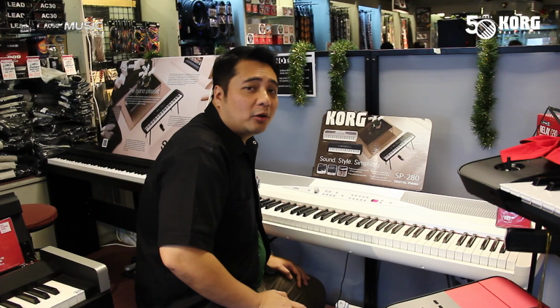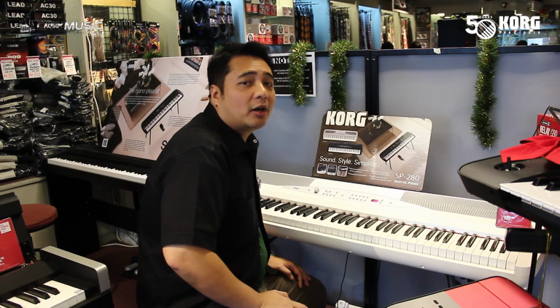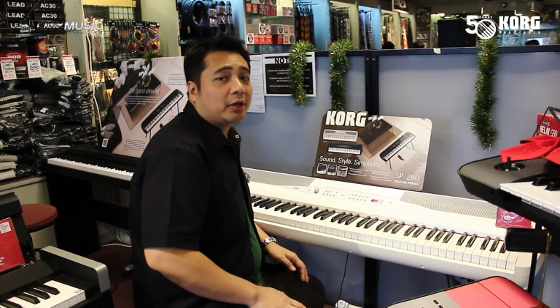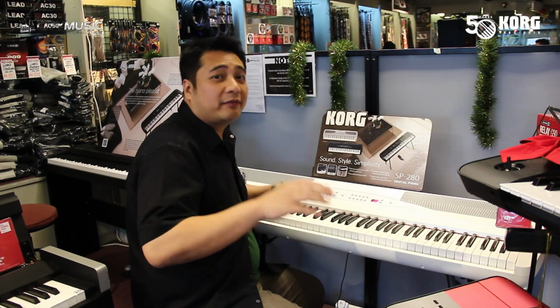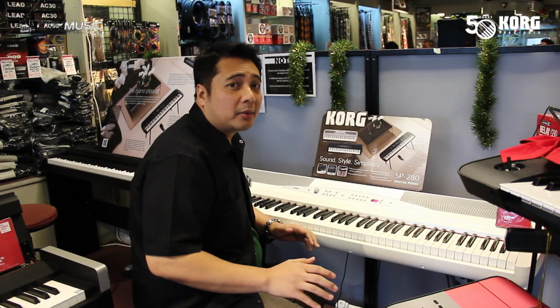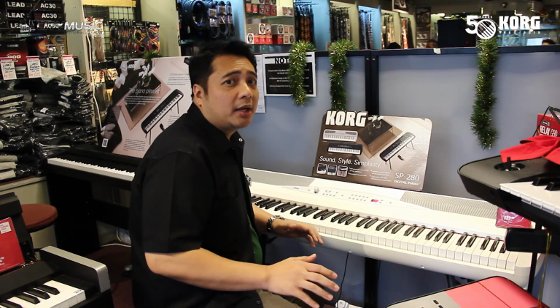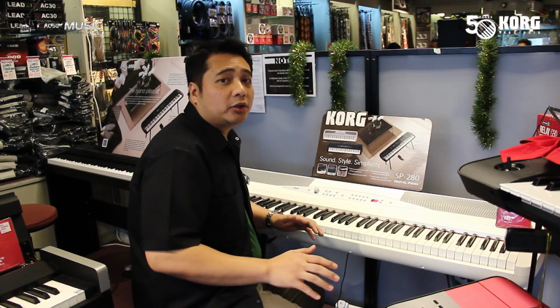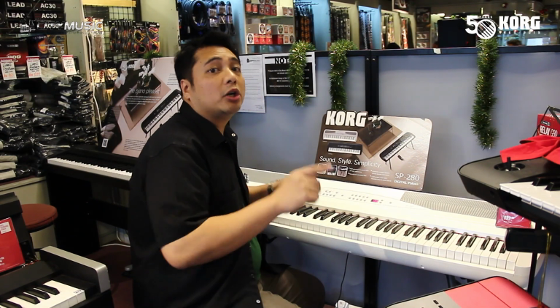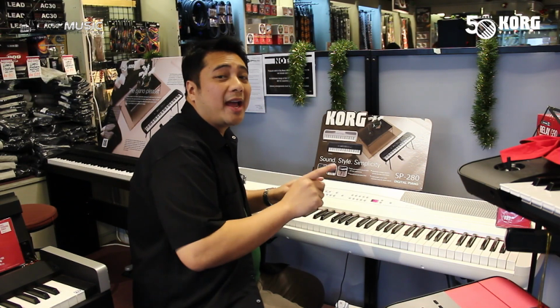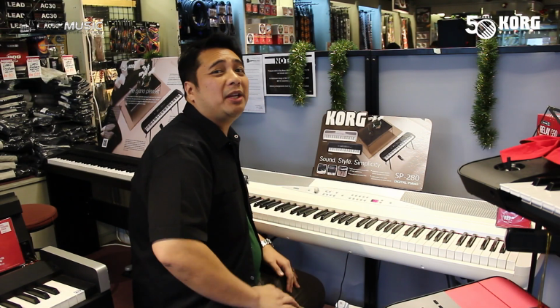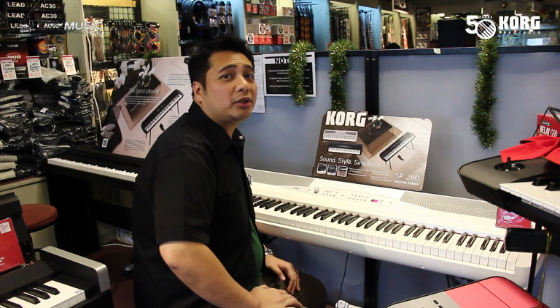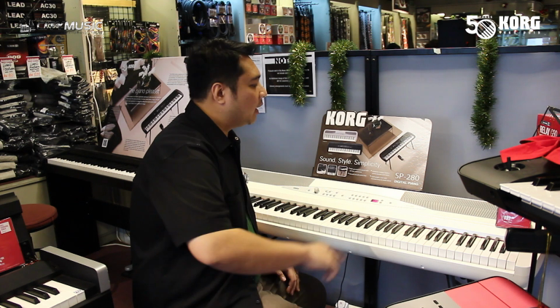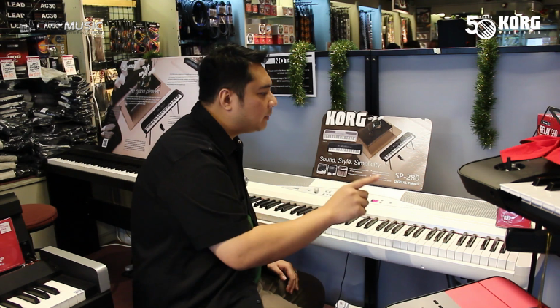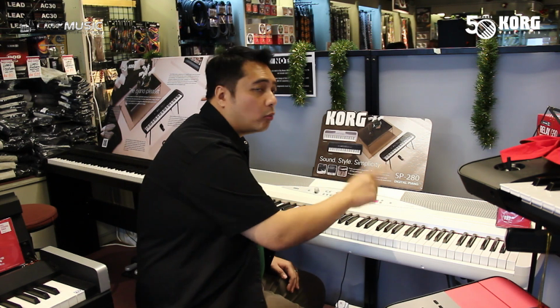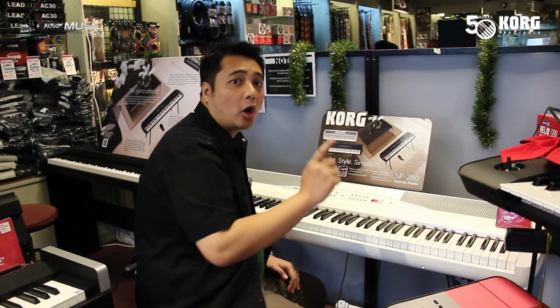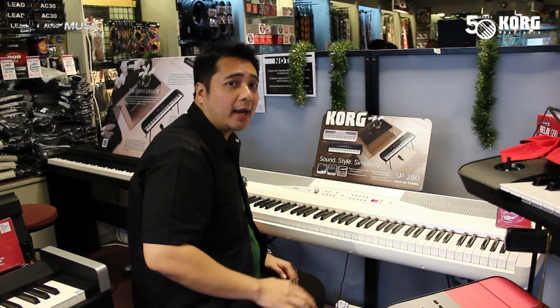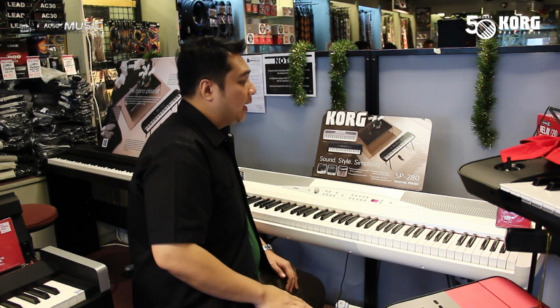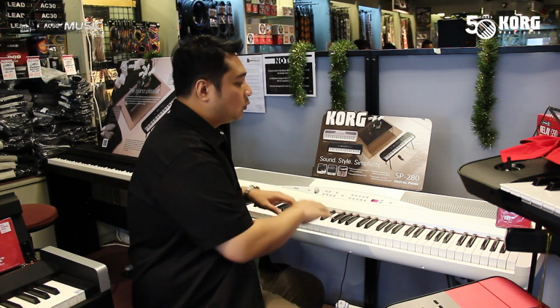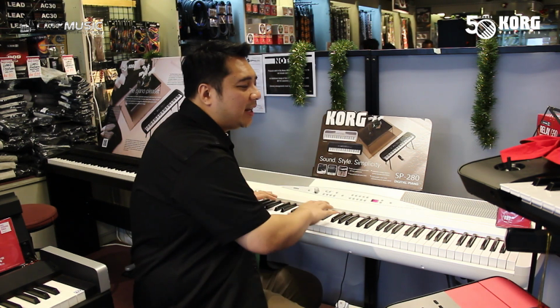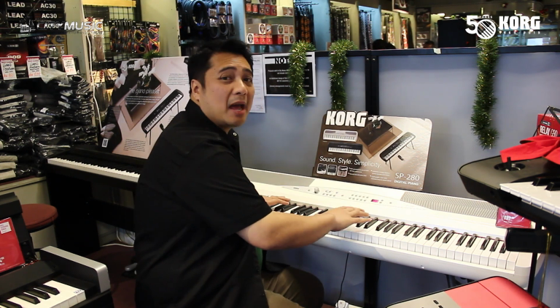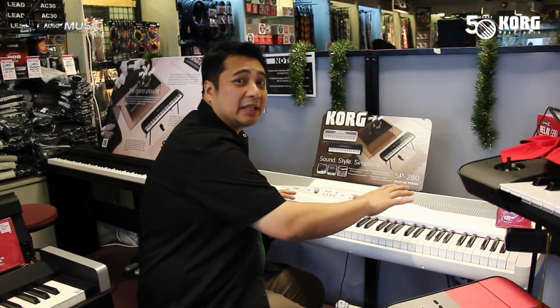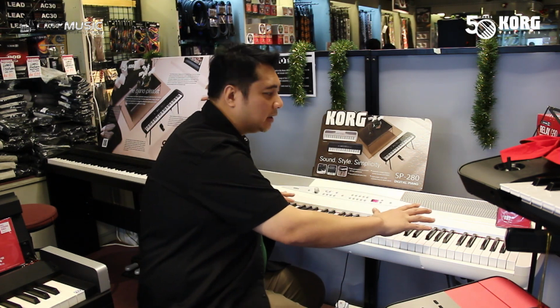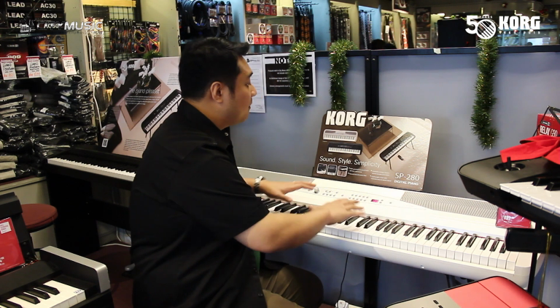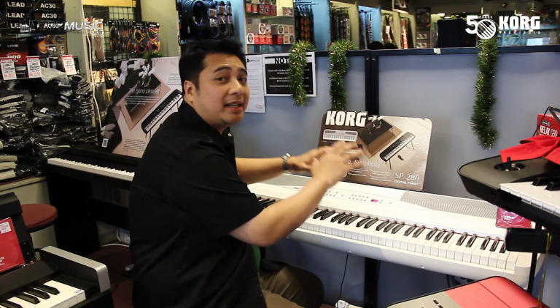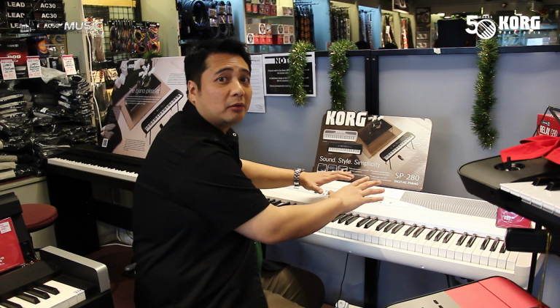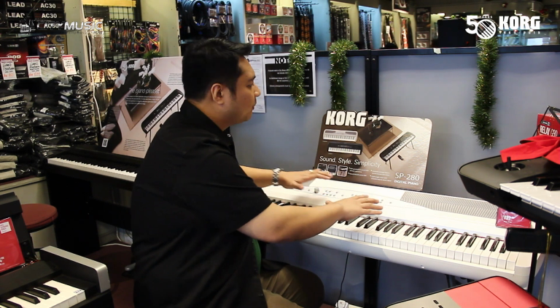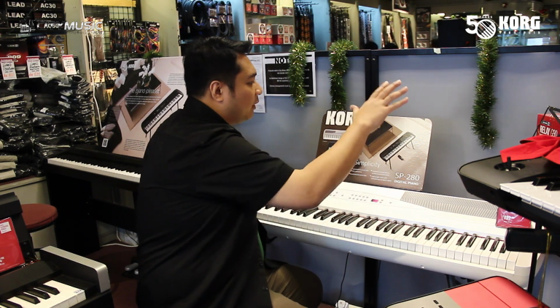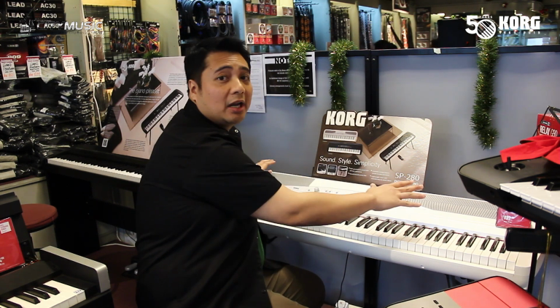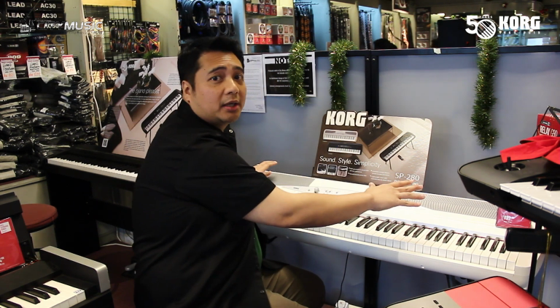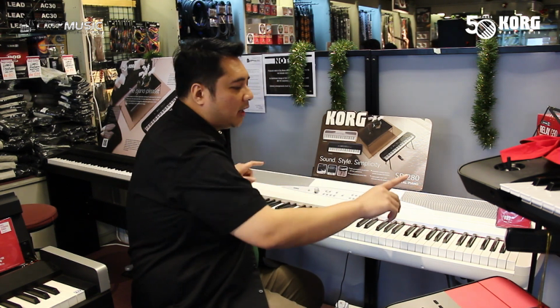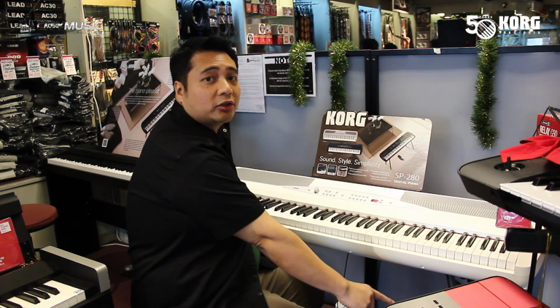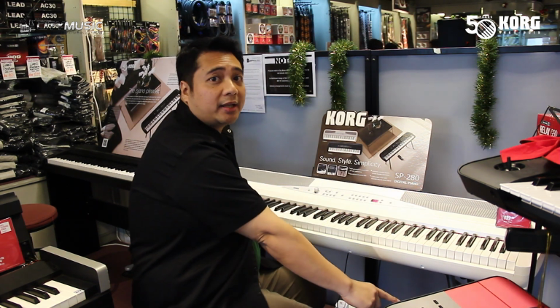If you're looking for a digital piano that is value for money, introducing you to the KORP SP280, available in white or black. It comes with 88 hammer action keys, amazing sounds on board, very loud speakers, and a user installable stand.